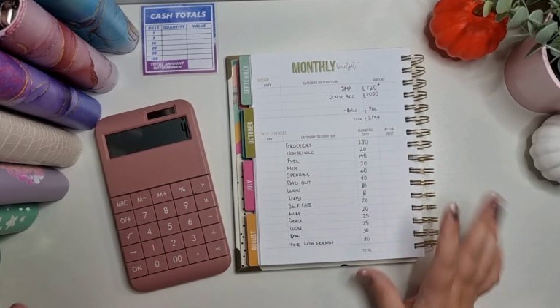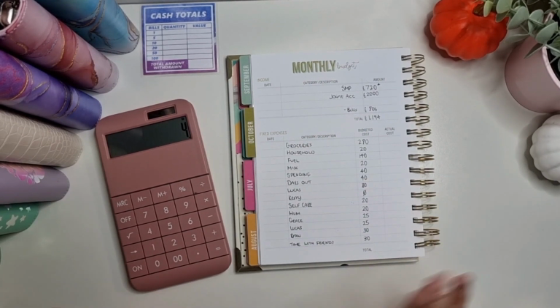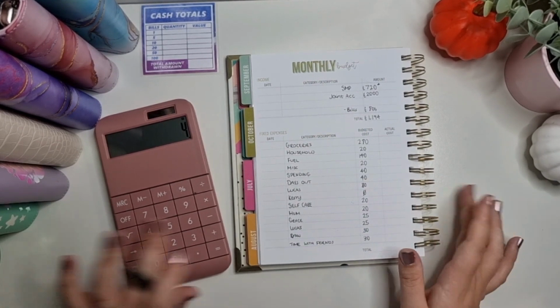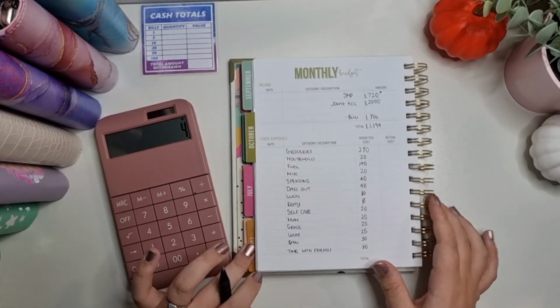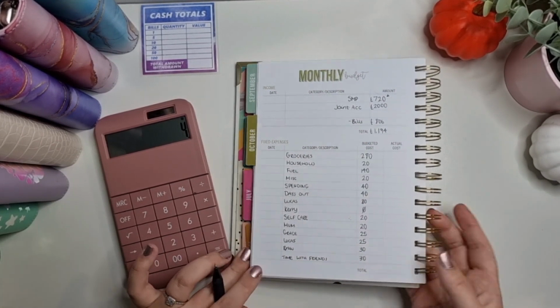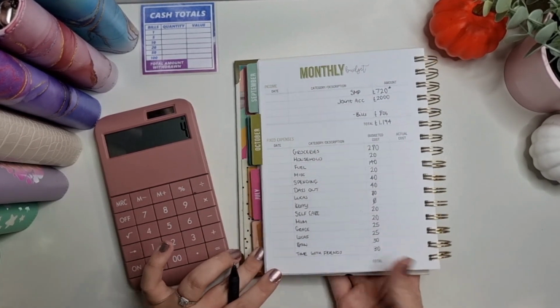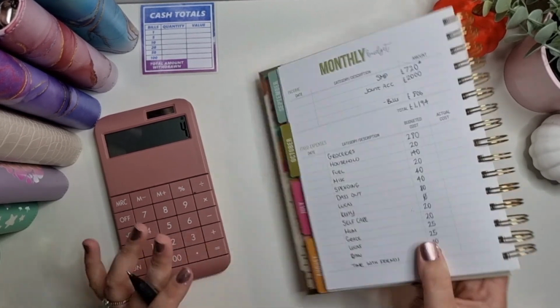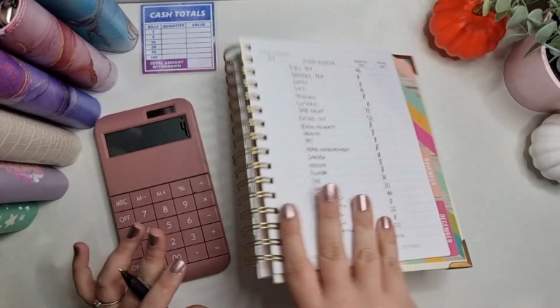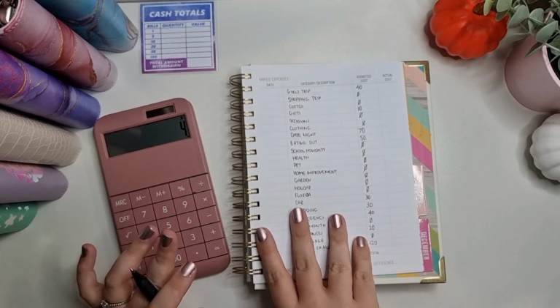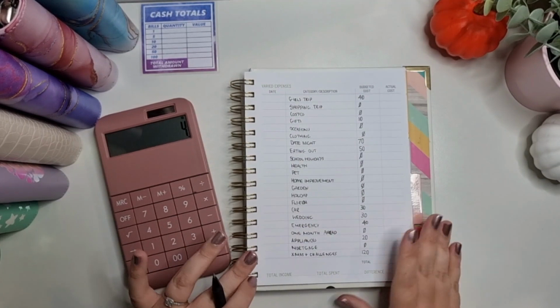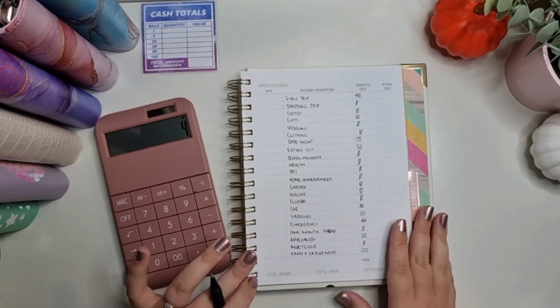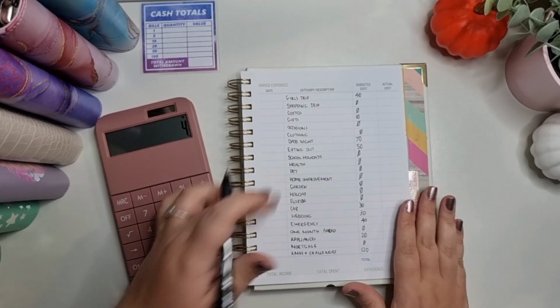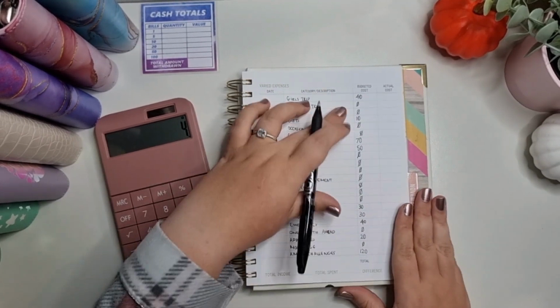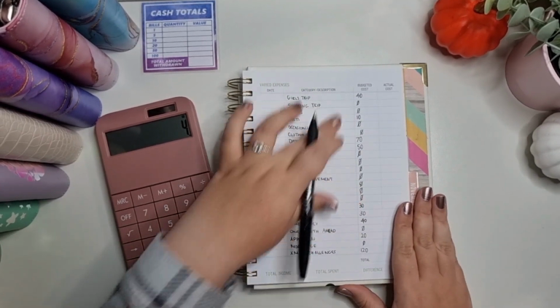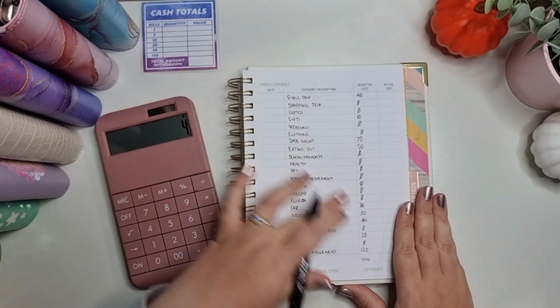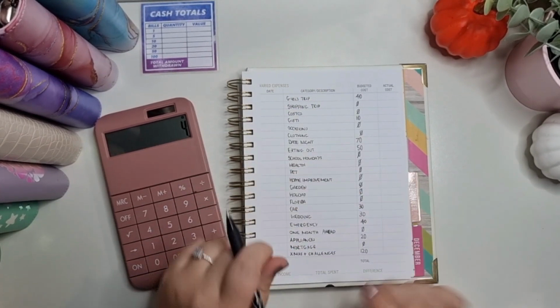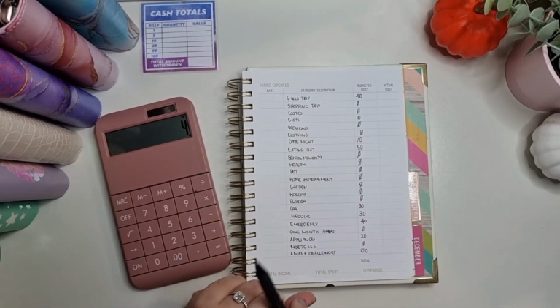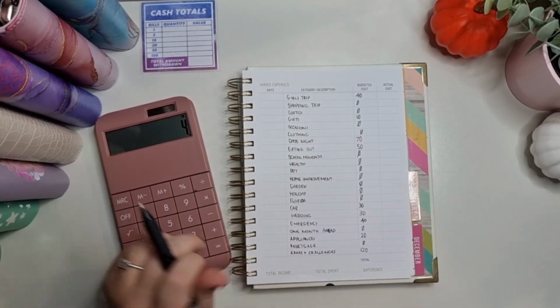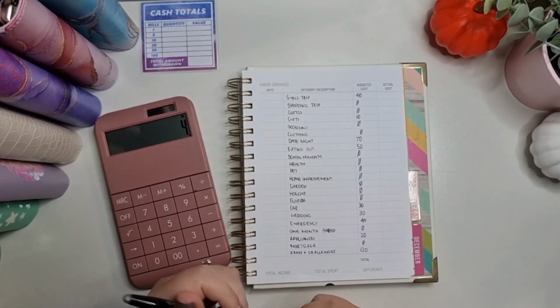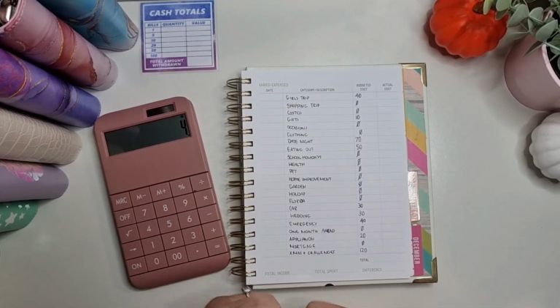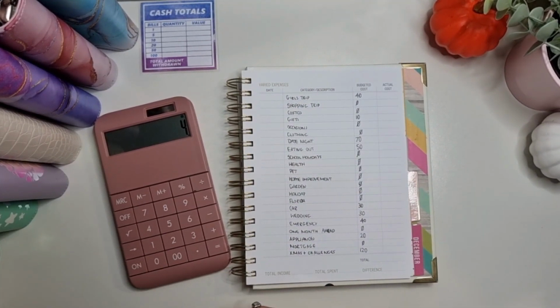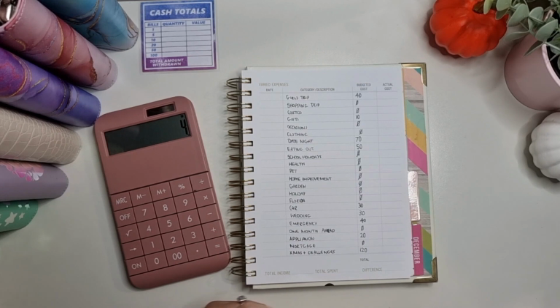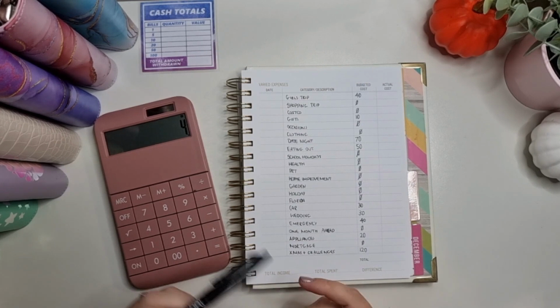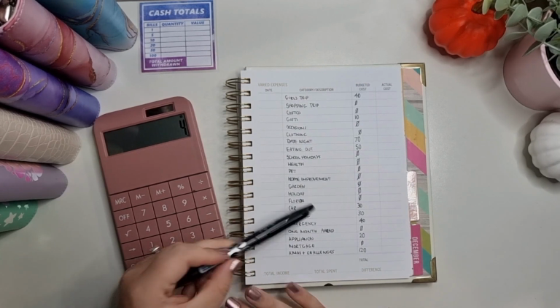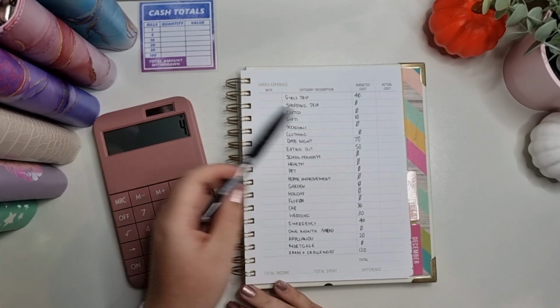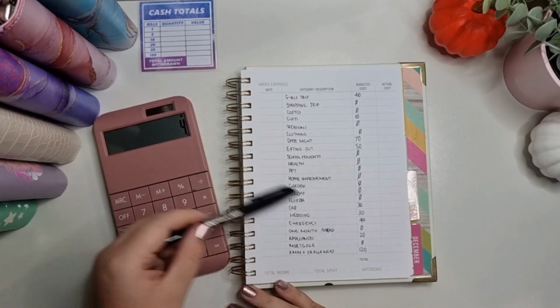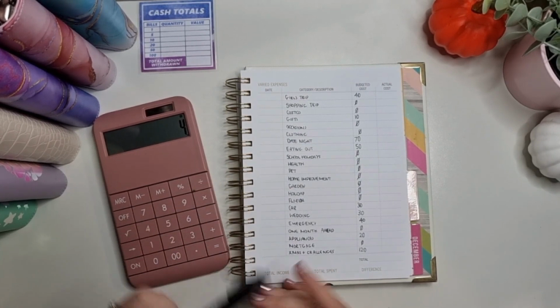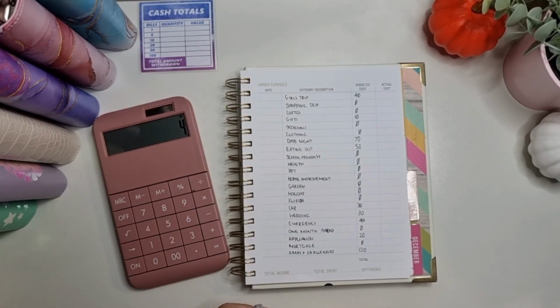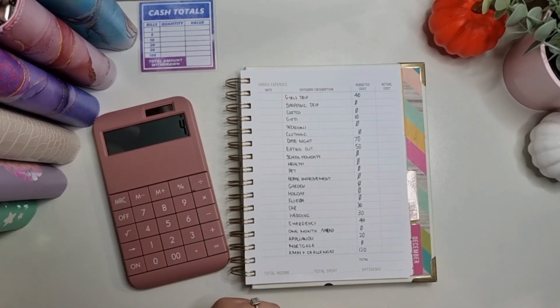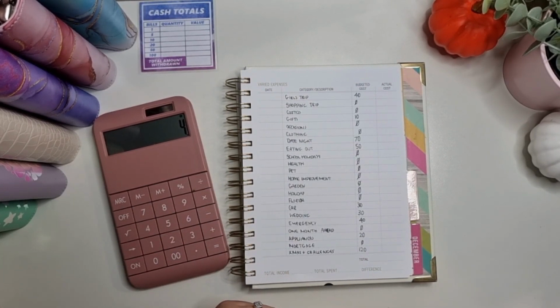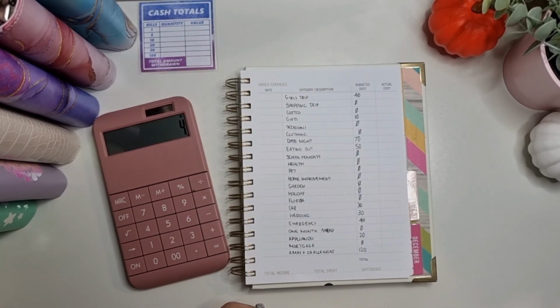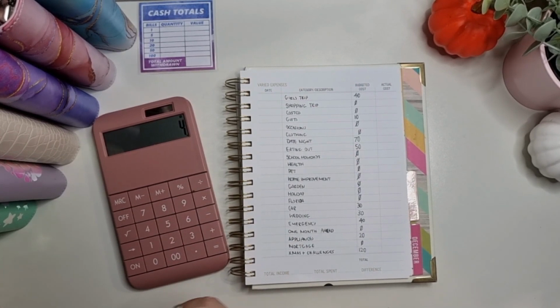A buffer of £4 is totally fine. And all these zeros — once we get into the new year and I'm back to full pay I'll be able to work on those, but there's nothing really too desperate at the moment.